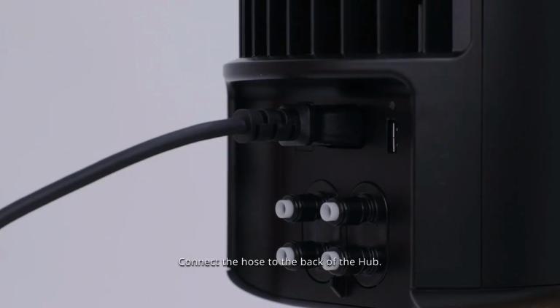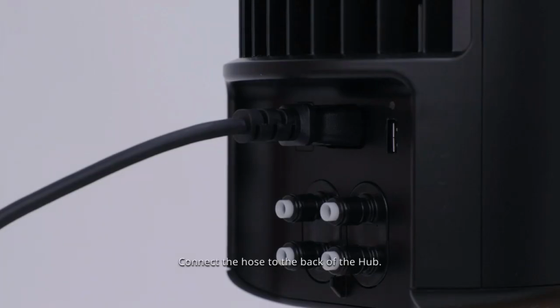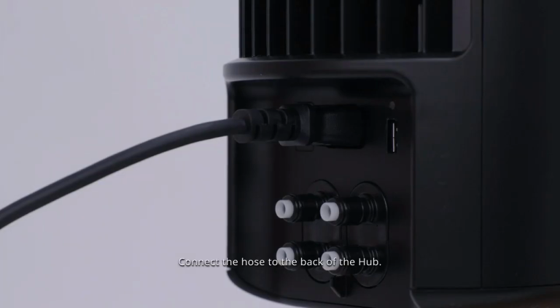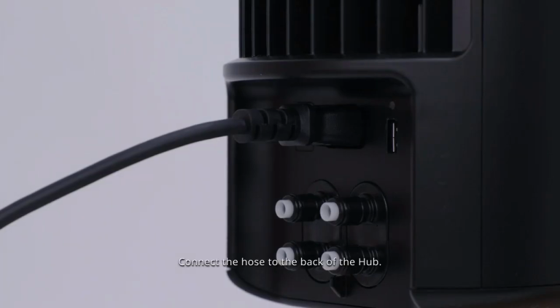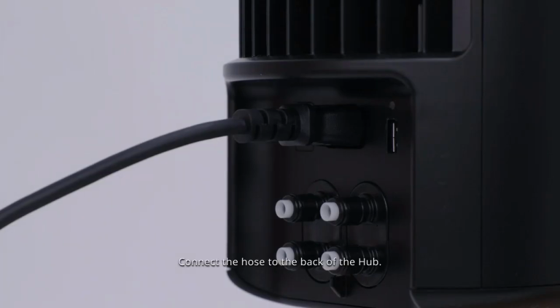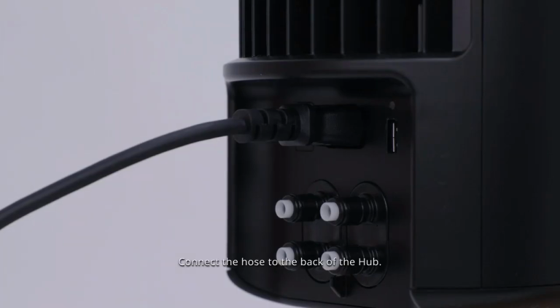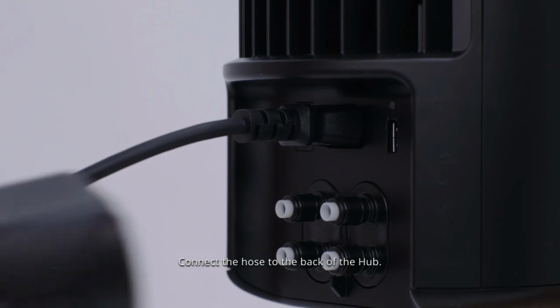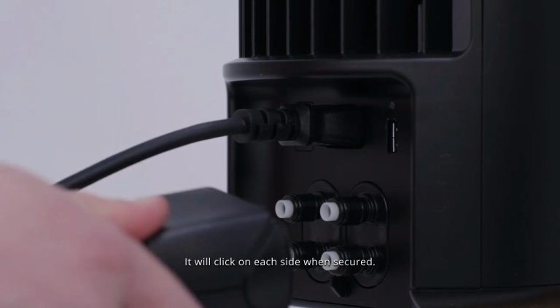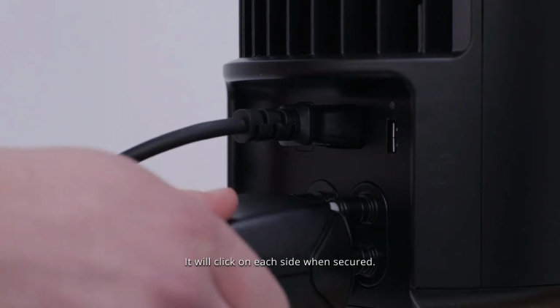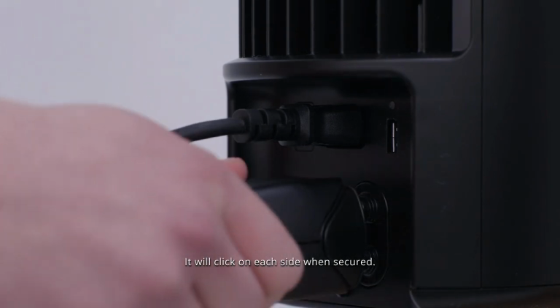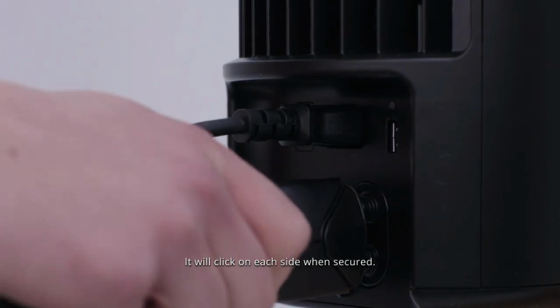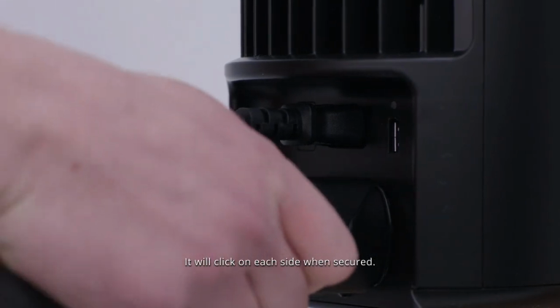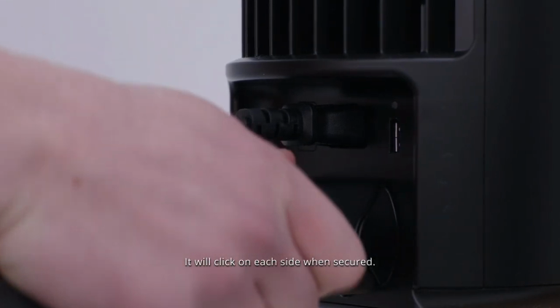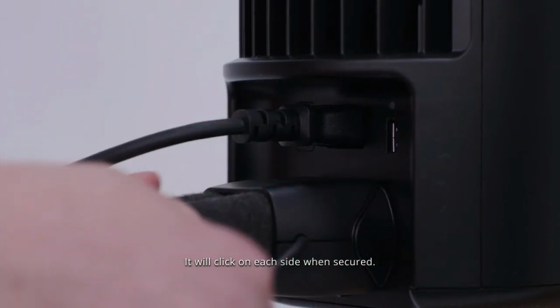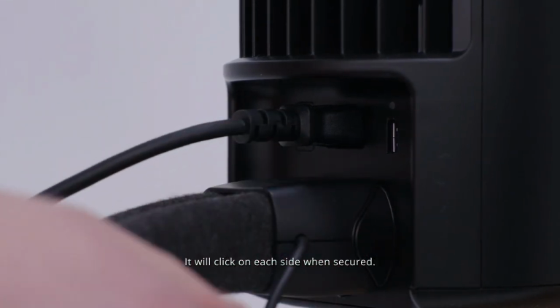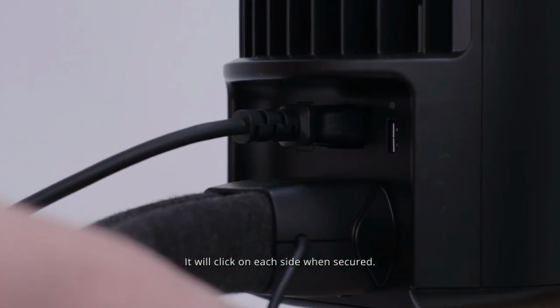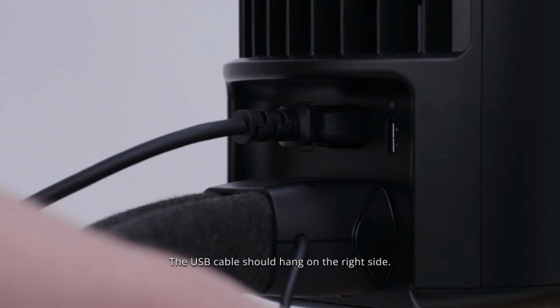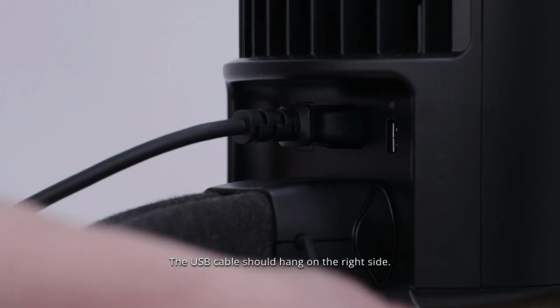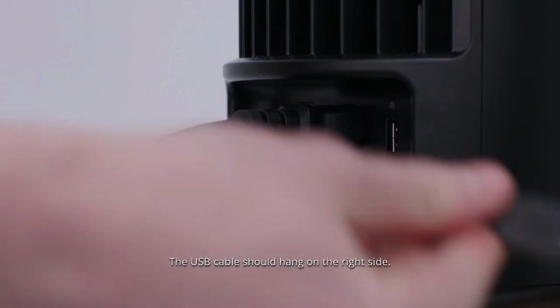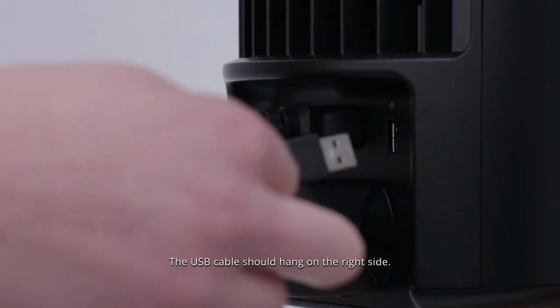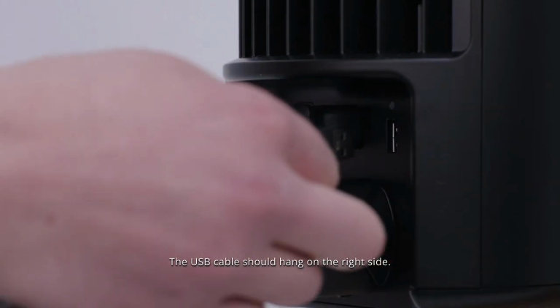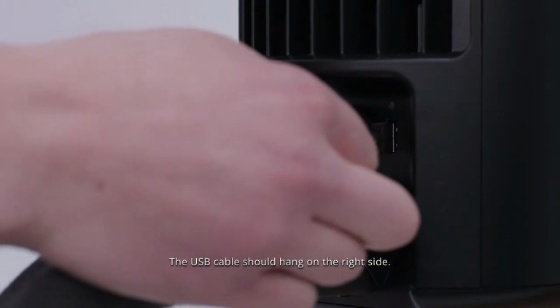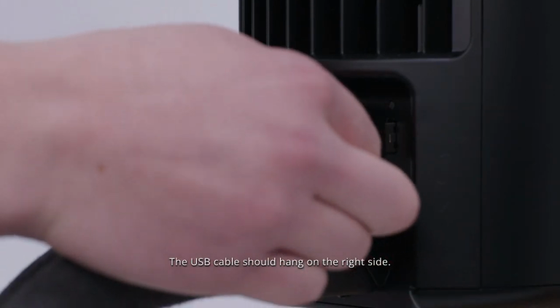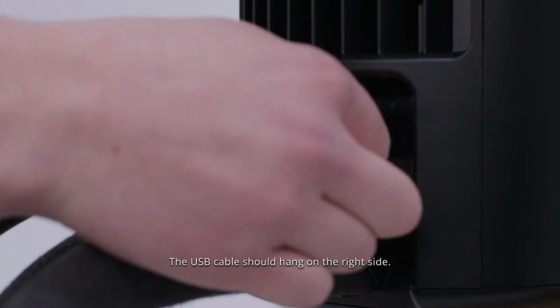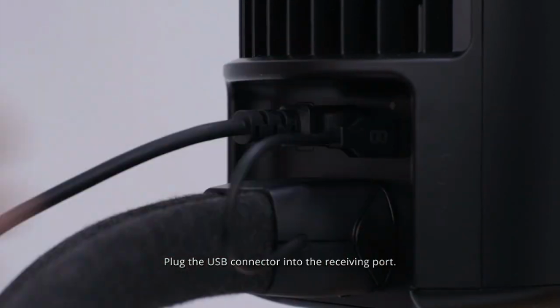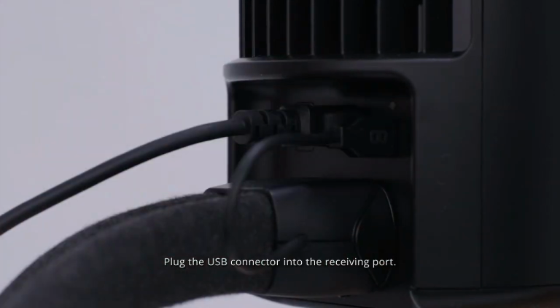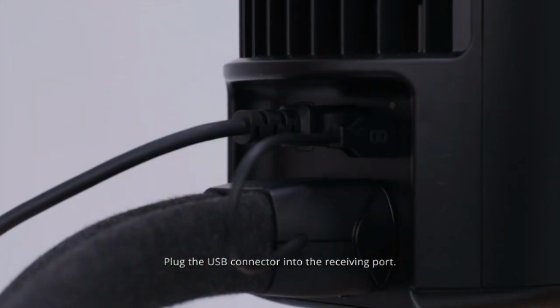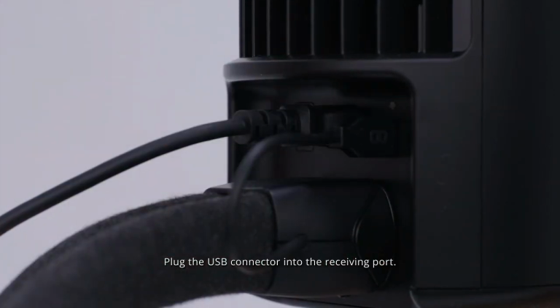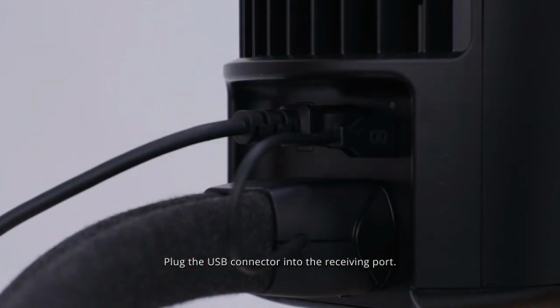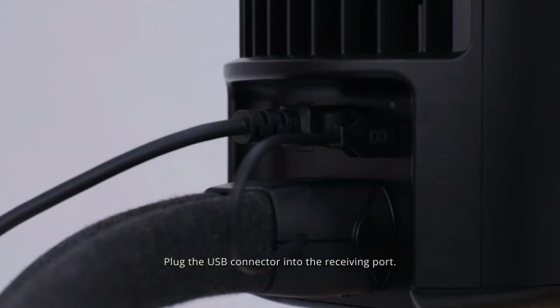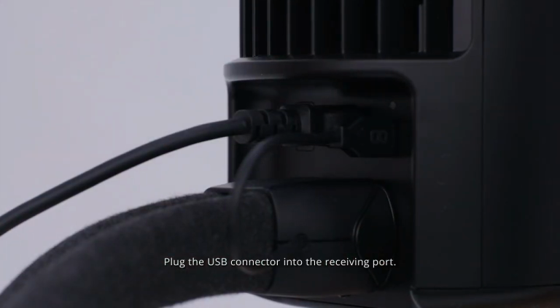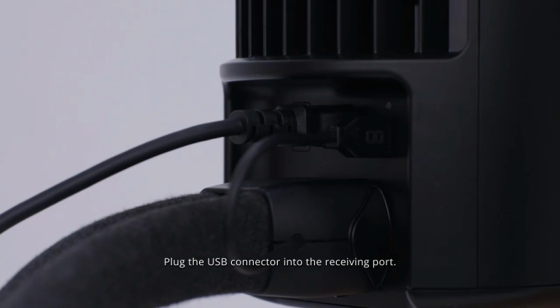Connect the hose to the back of the hub — it will click on each side when secured. The USB cable should hang on the right side. Plug the USB connector into the receiving port.